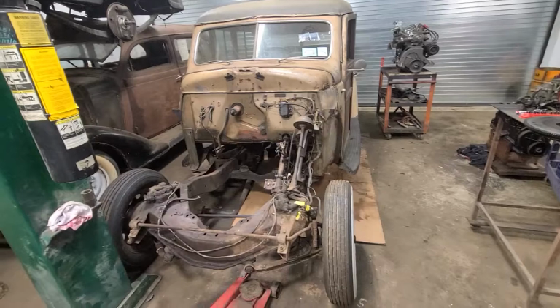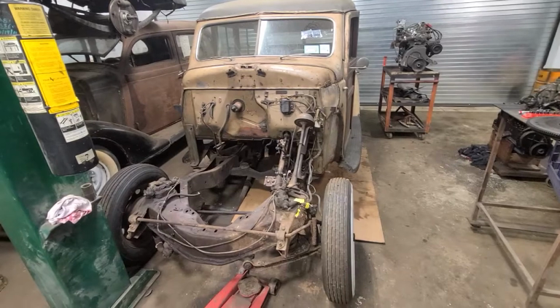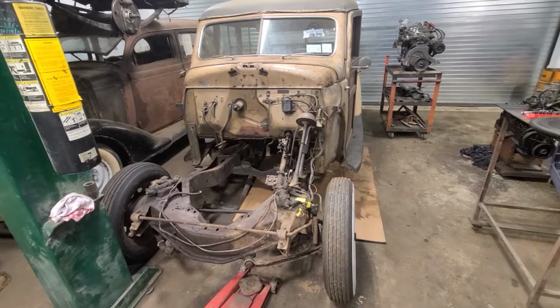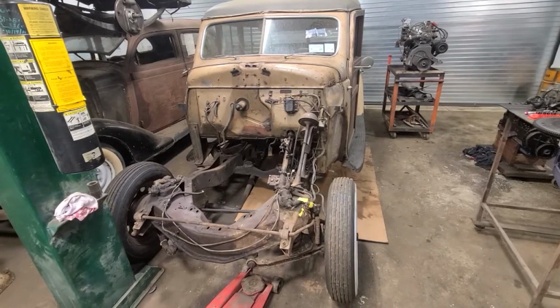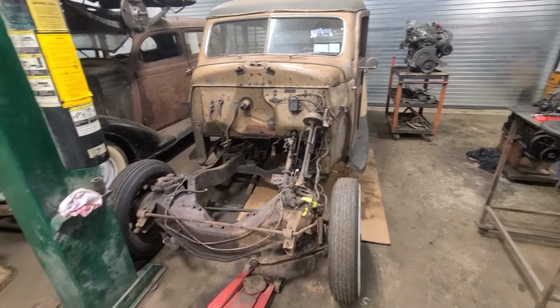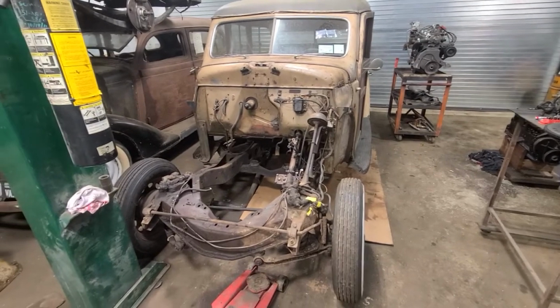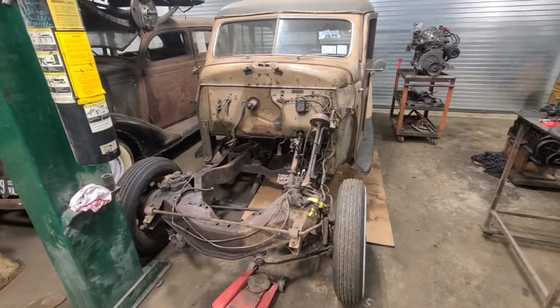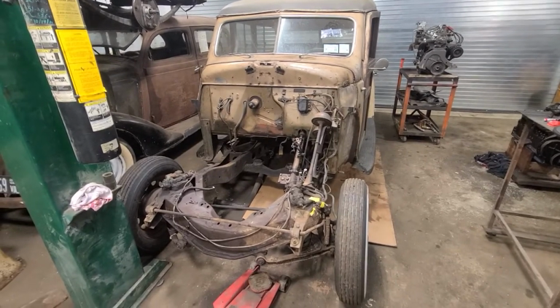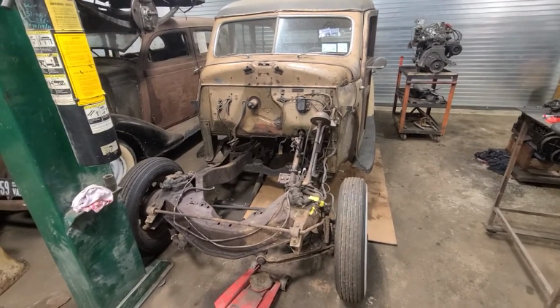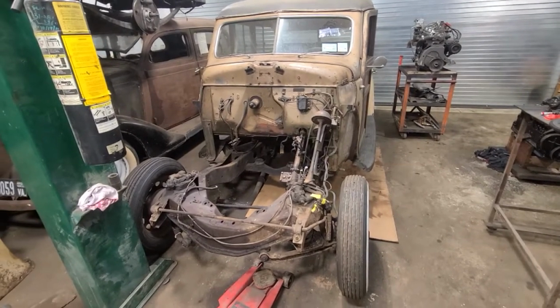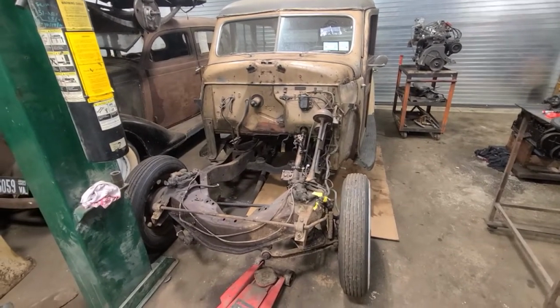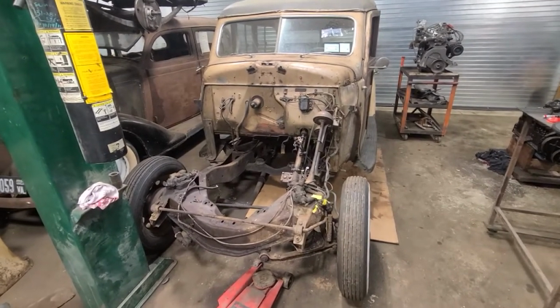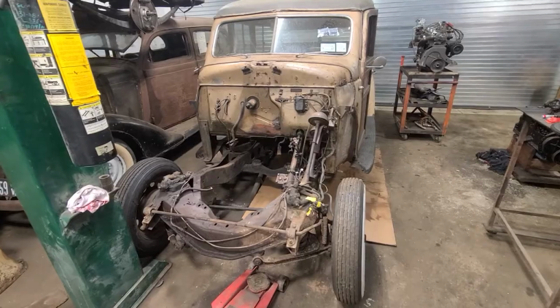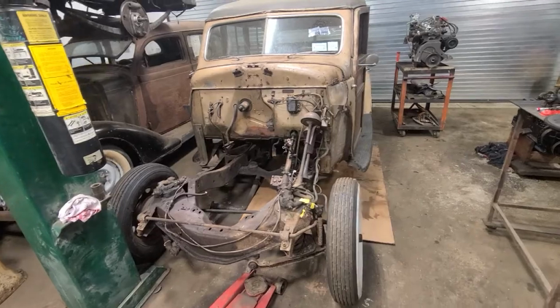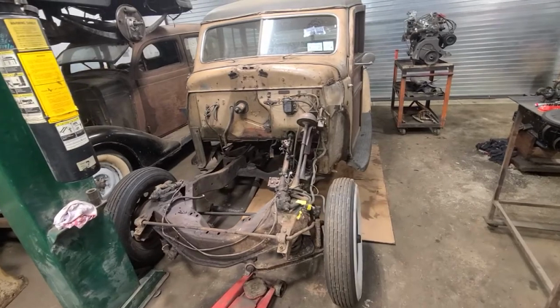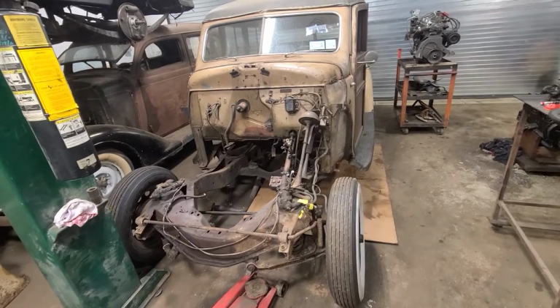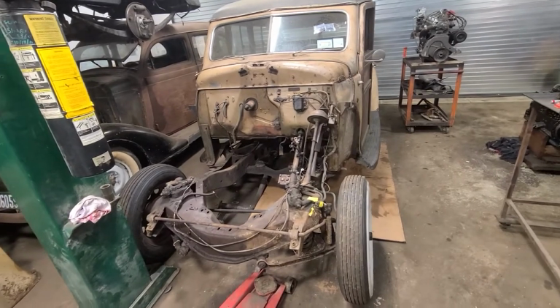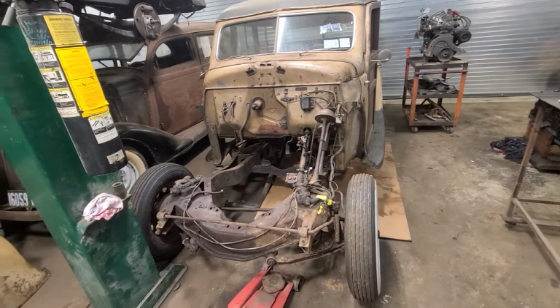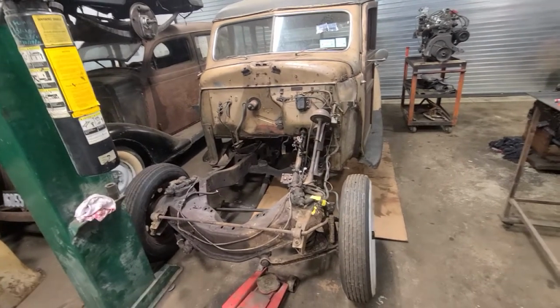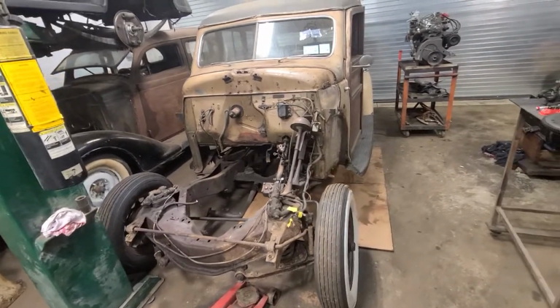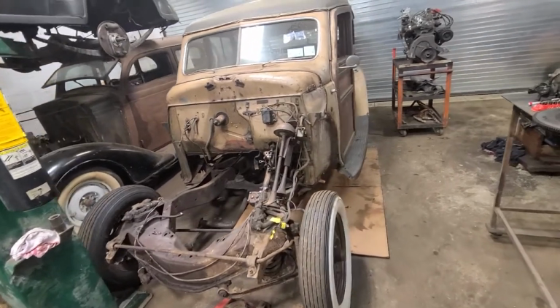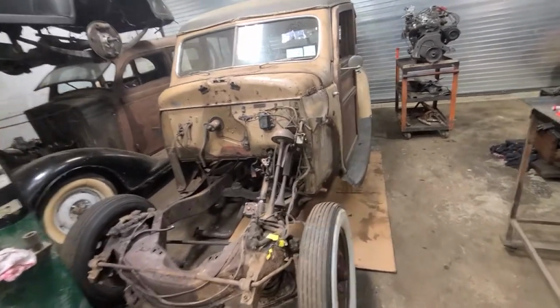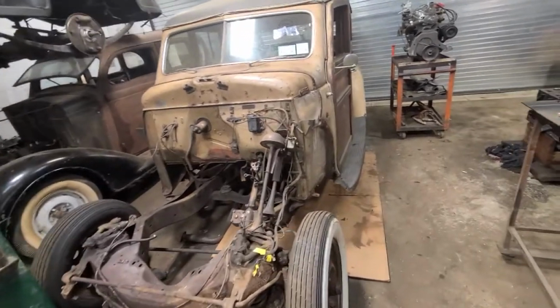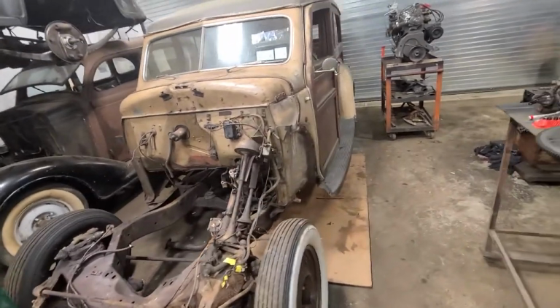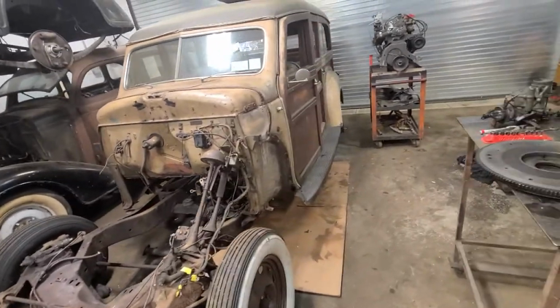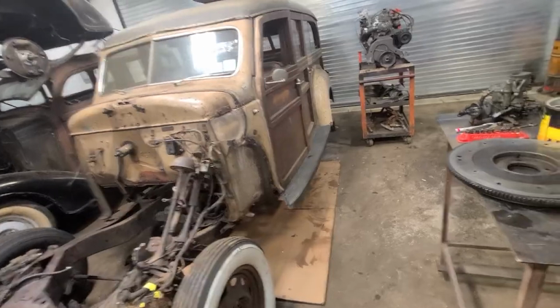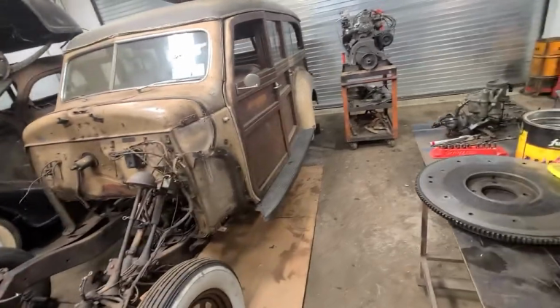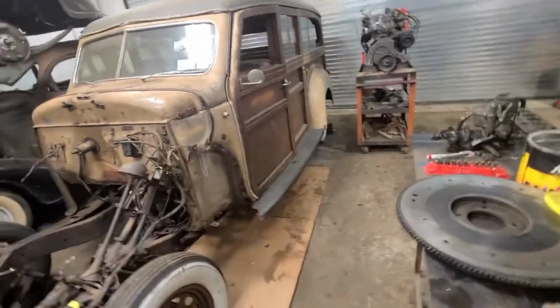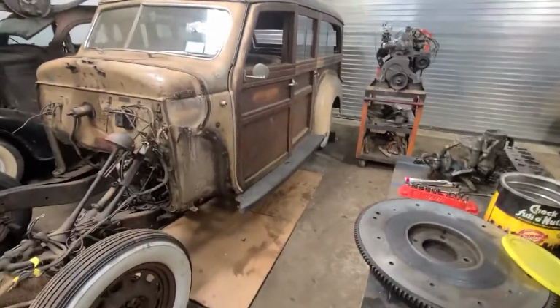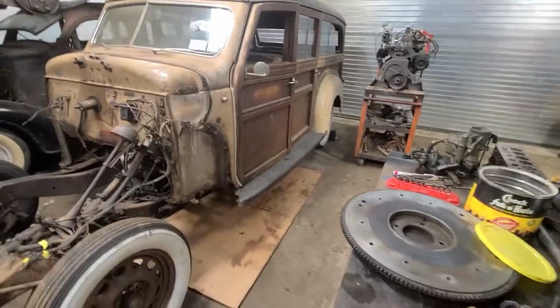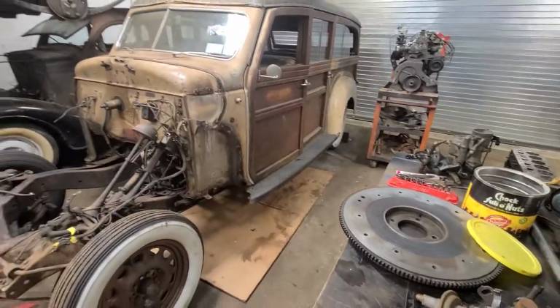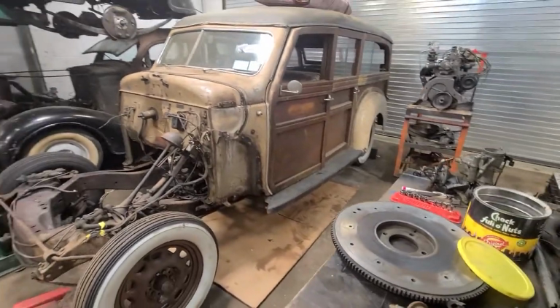Good morning folks, this is Michael at Mopar Pro and Vintage American Auto Parts and Restoration. As you all know, I've been working on this Woody.